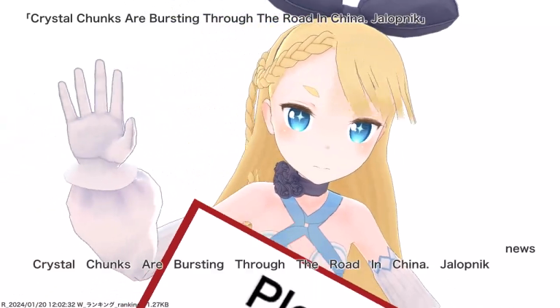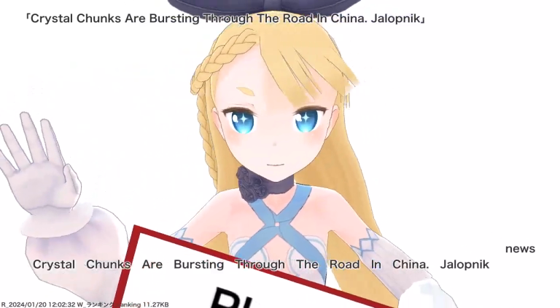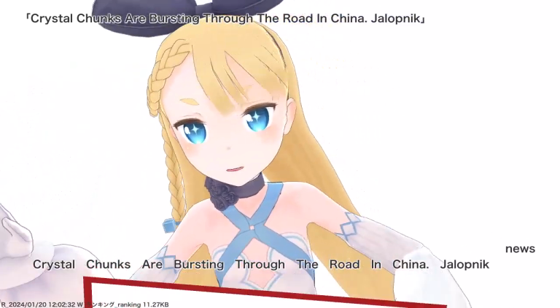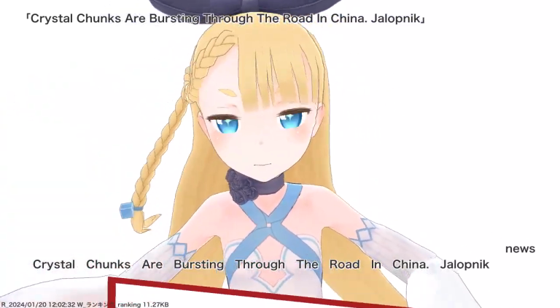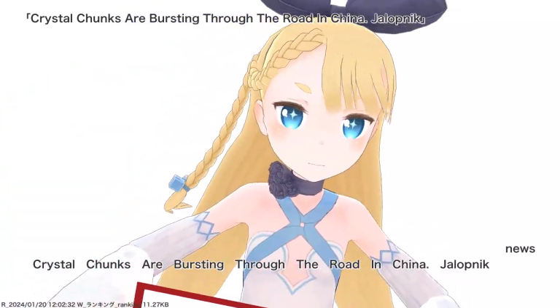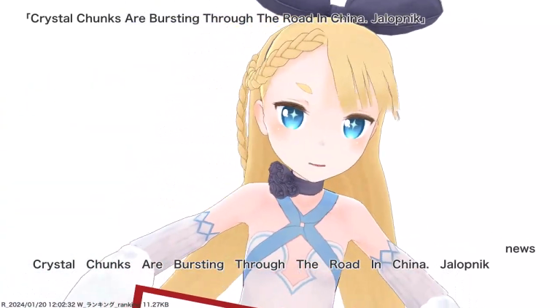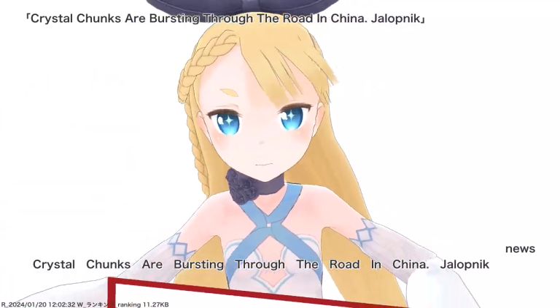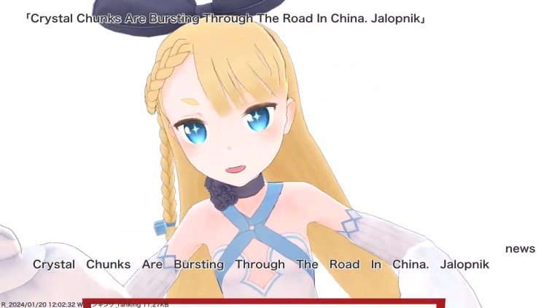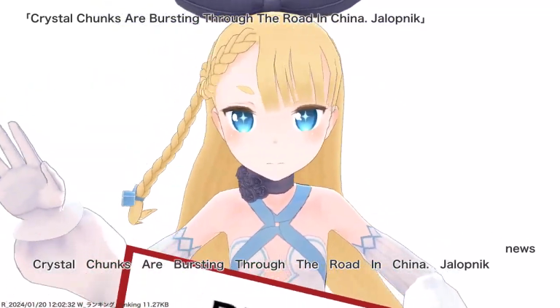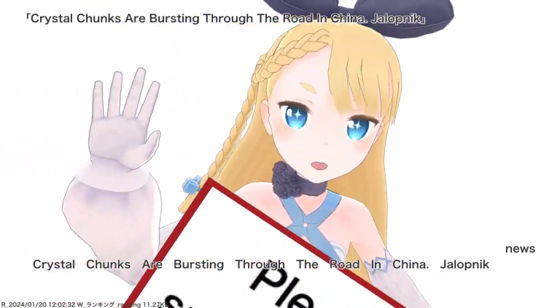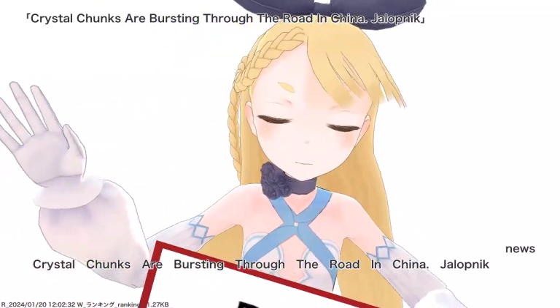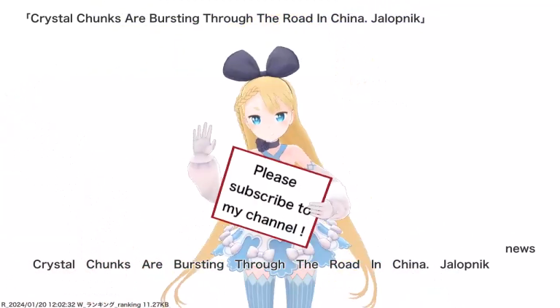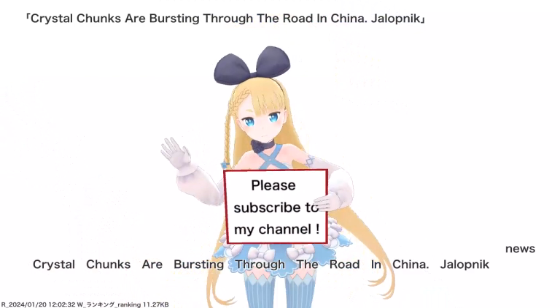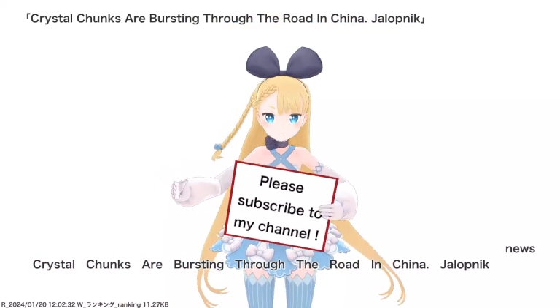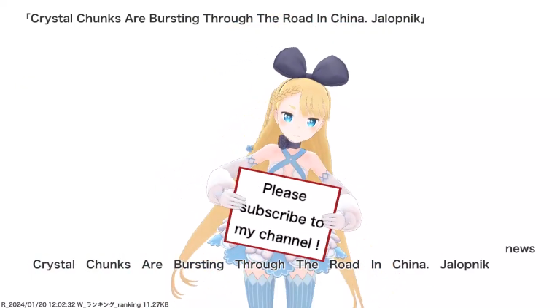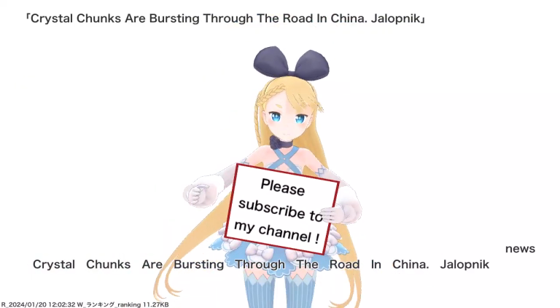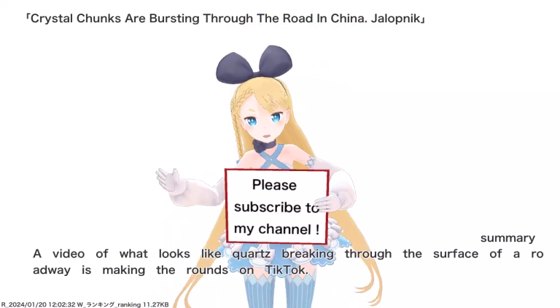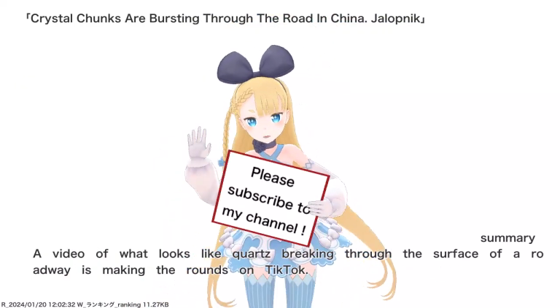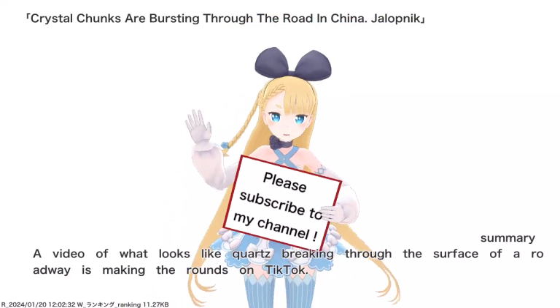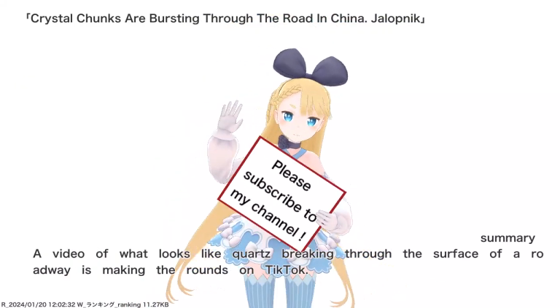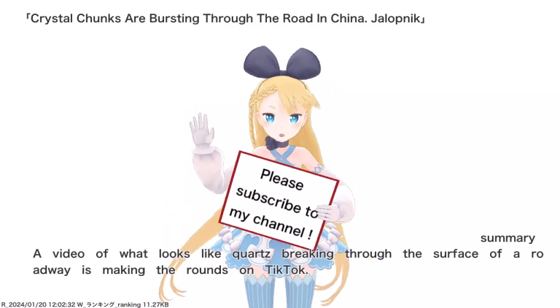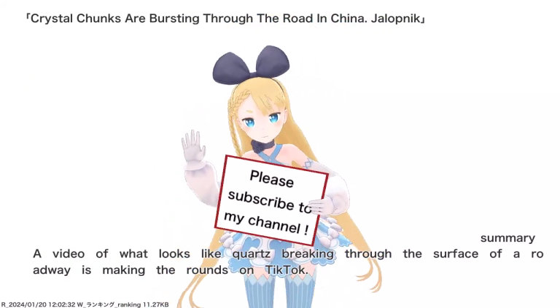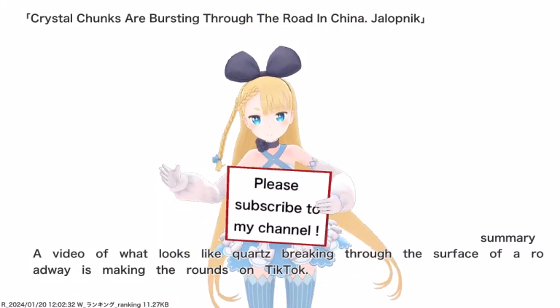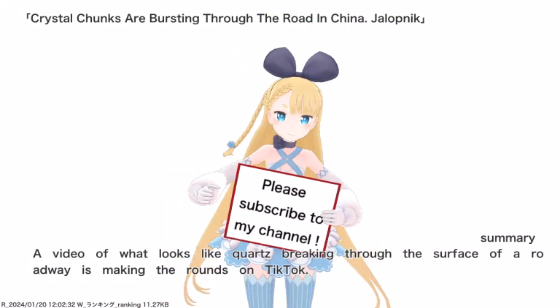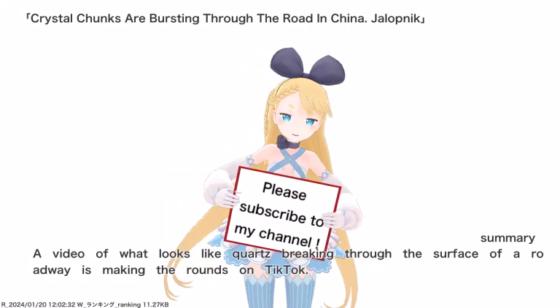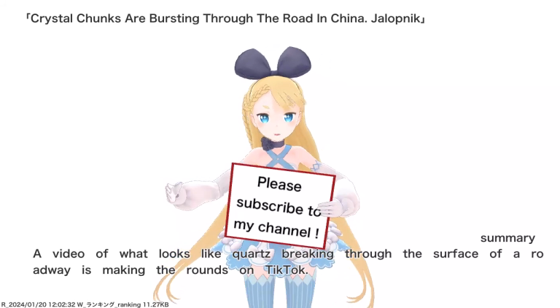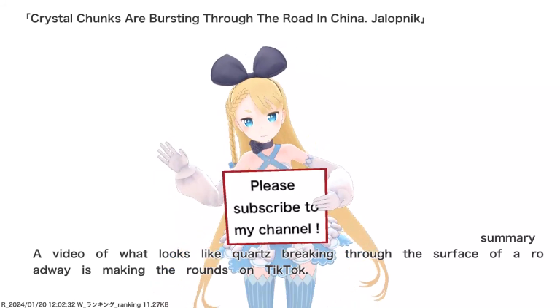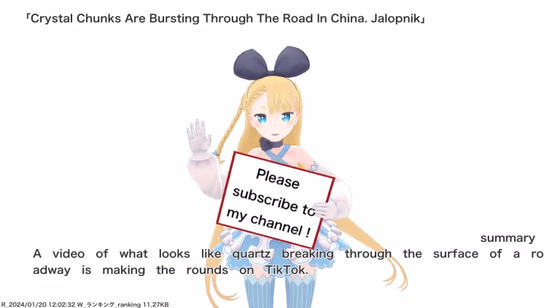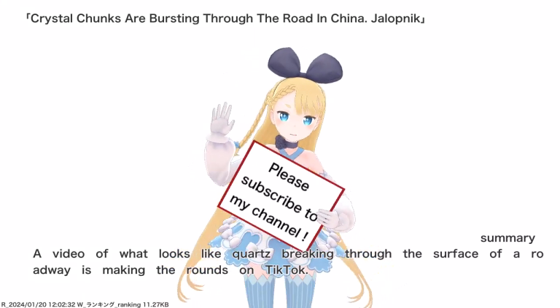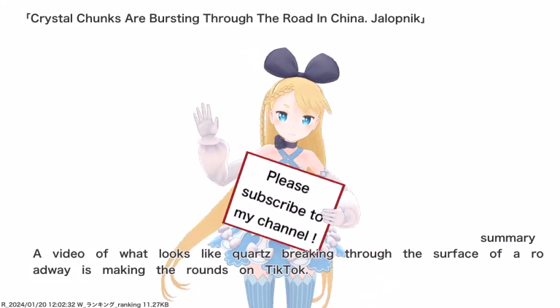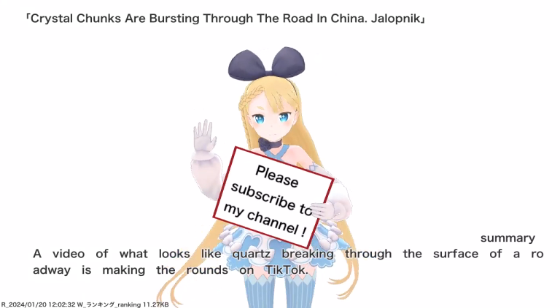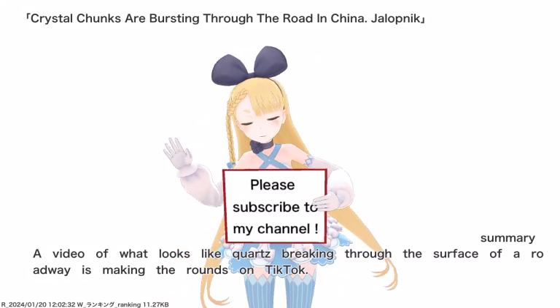Crystal chunks are bursting through the road in China. A video of what looks like quartz breaking through the surface of a roadway is making the rounds on TikTok.